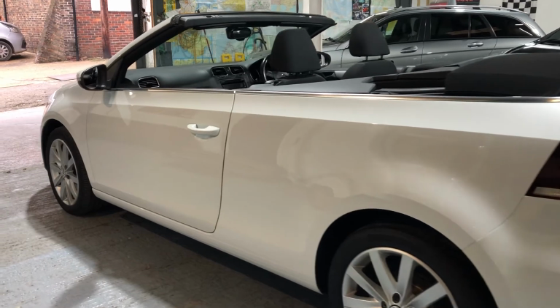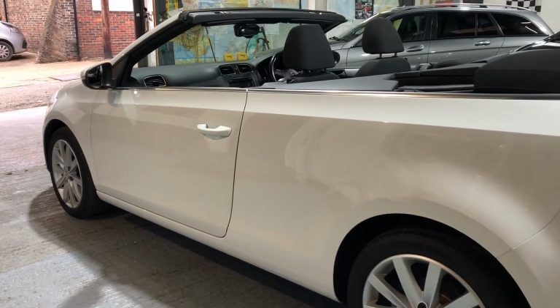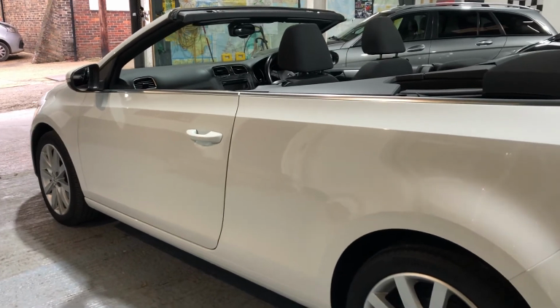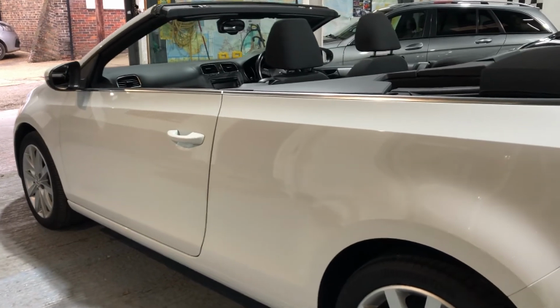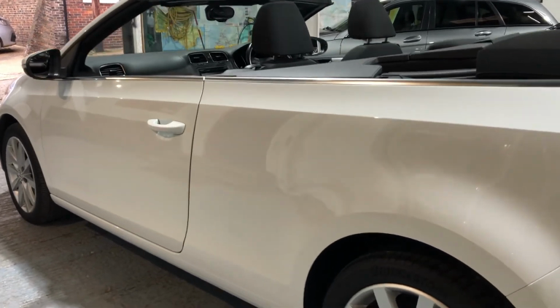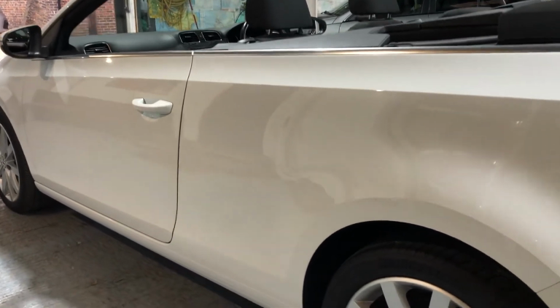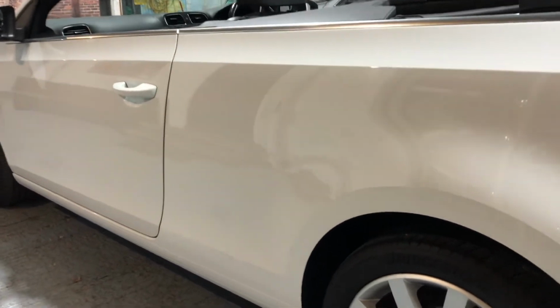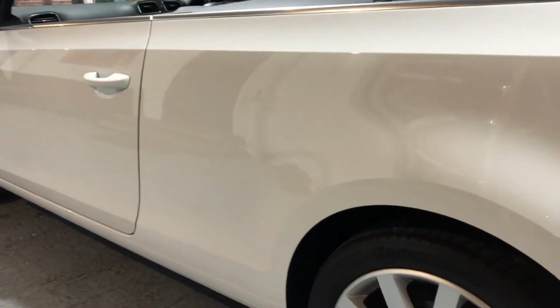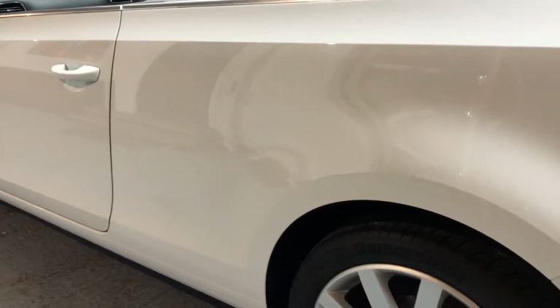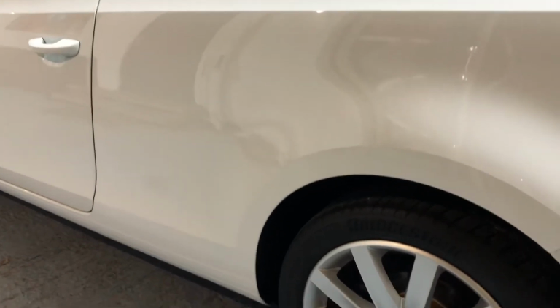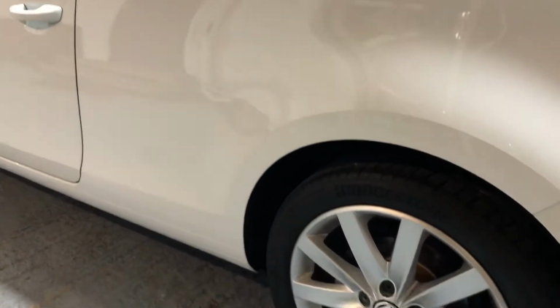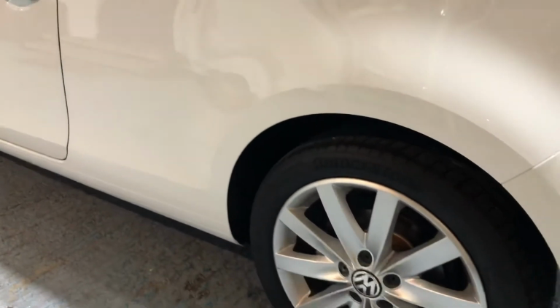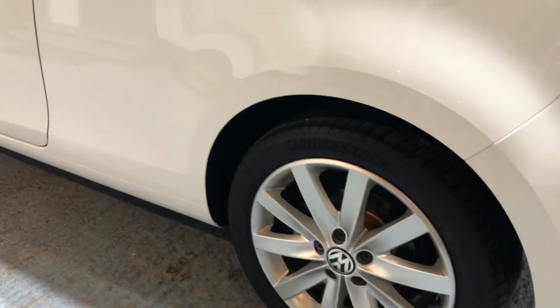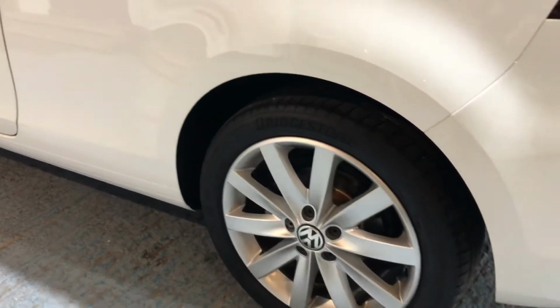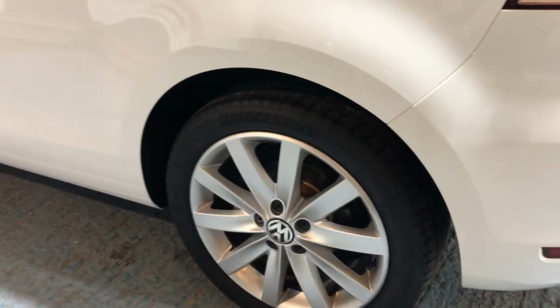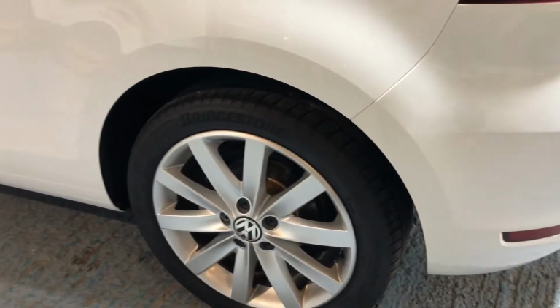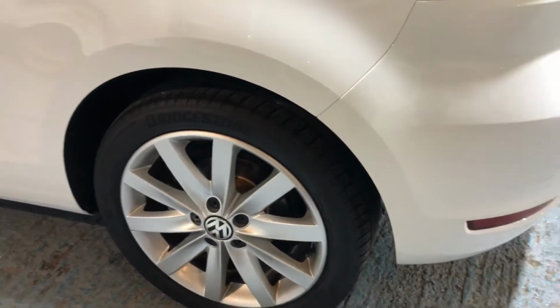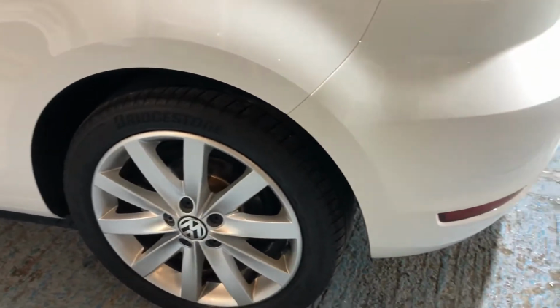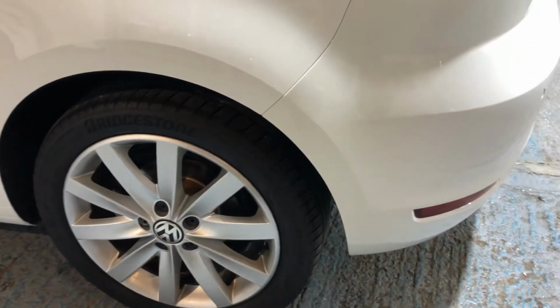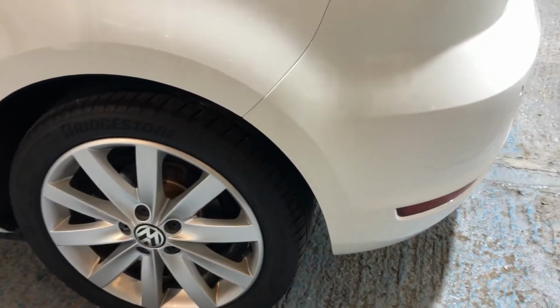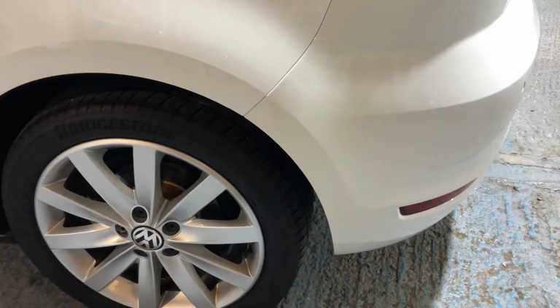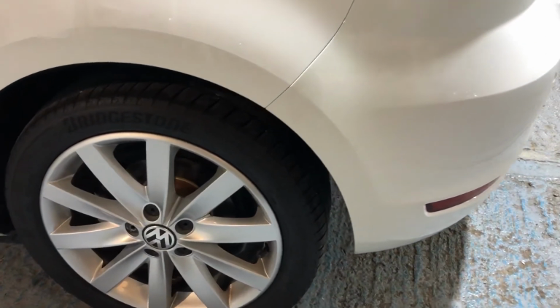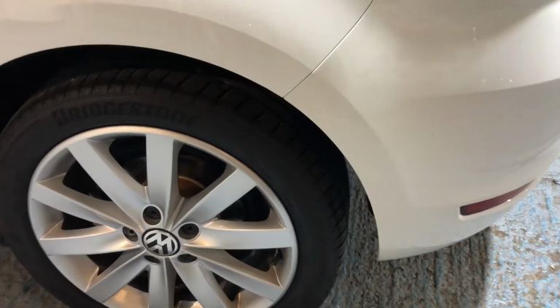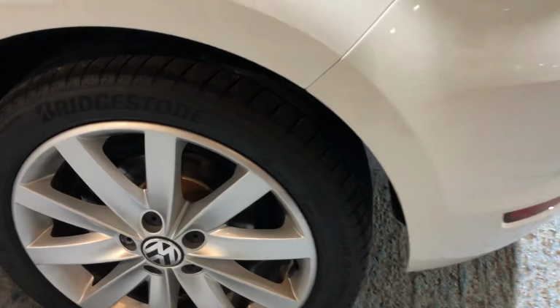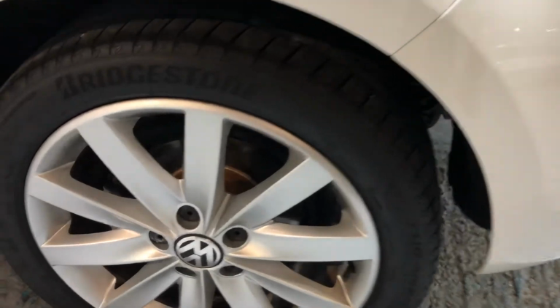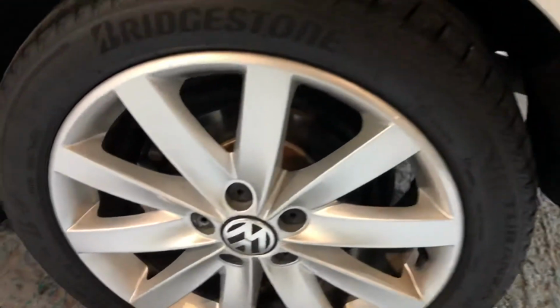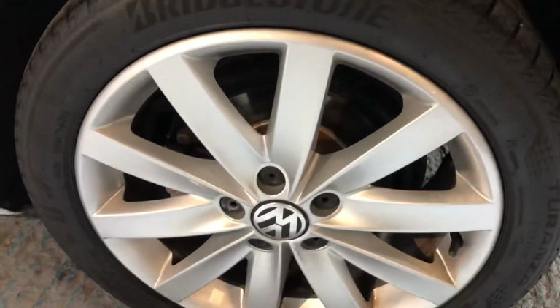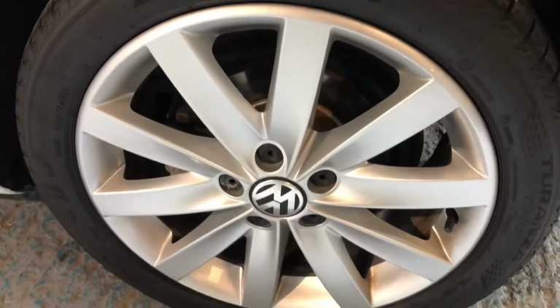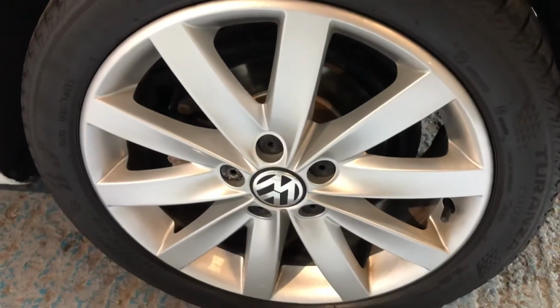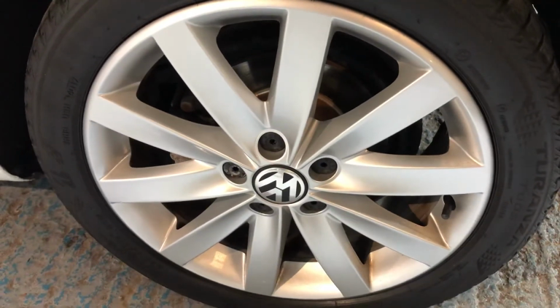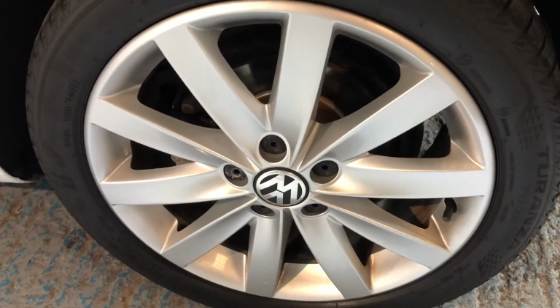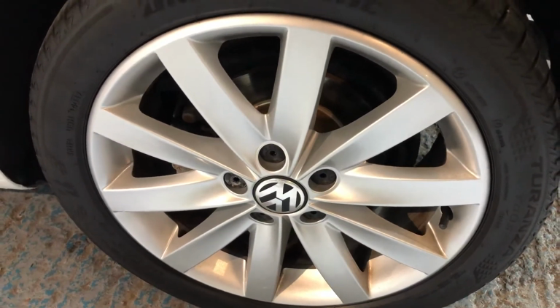Let's continue looking. I'm continually looking all over the vehicle to find fault. And I can't find any.